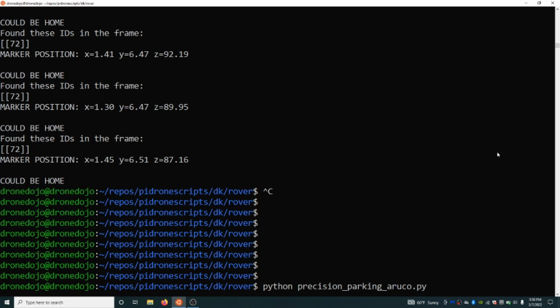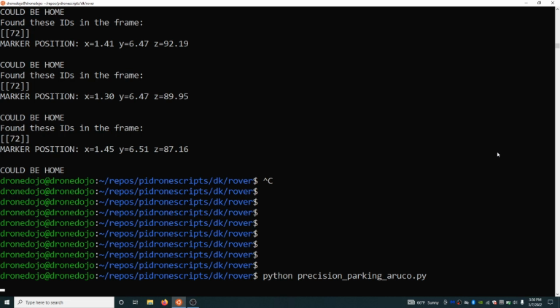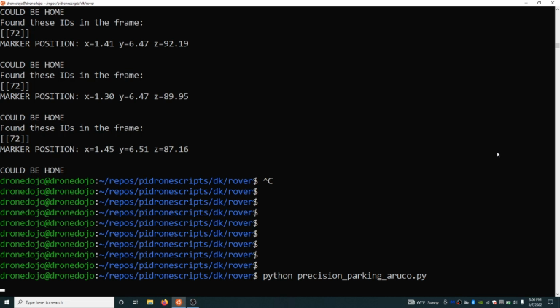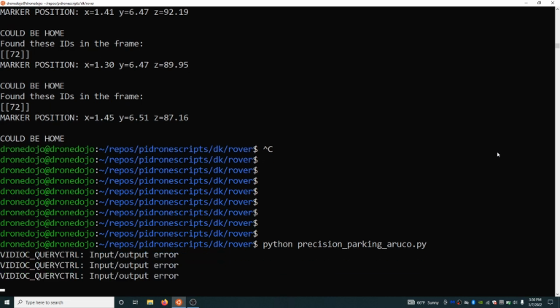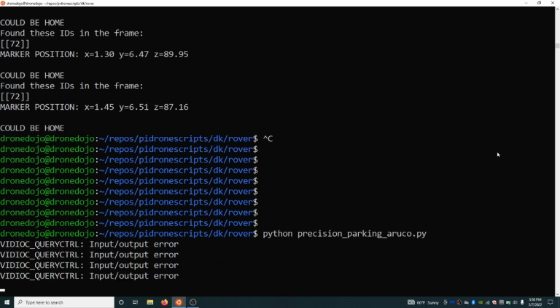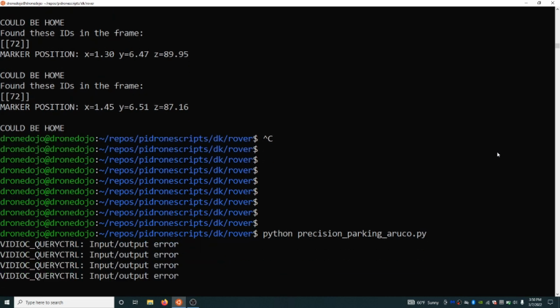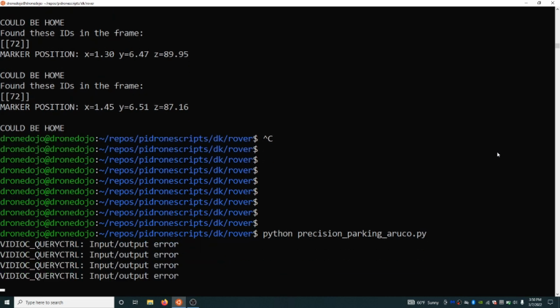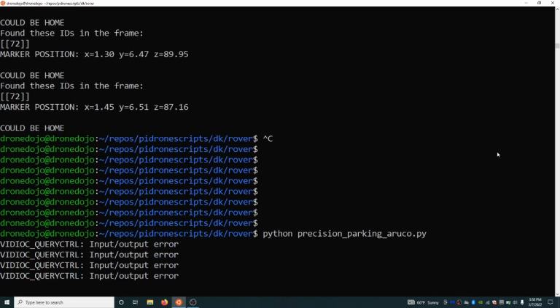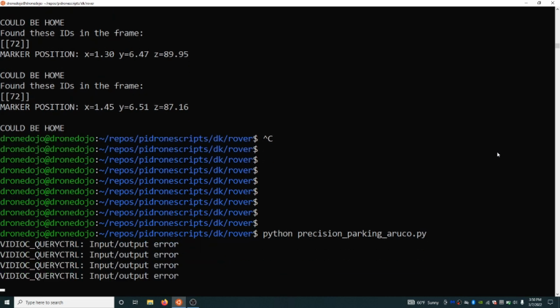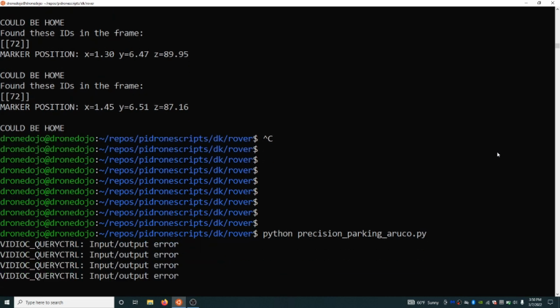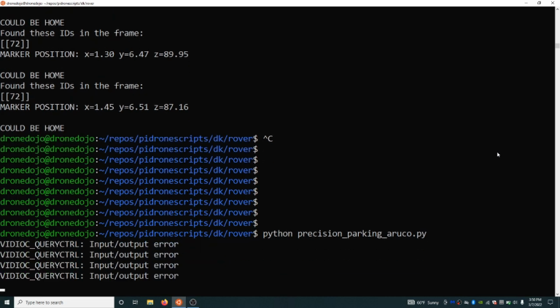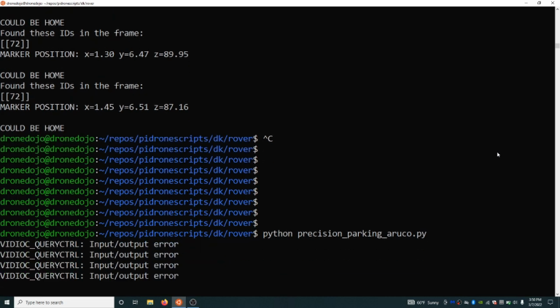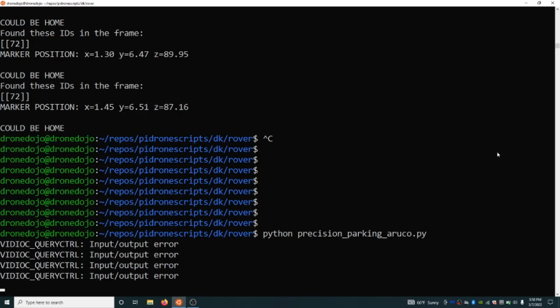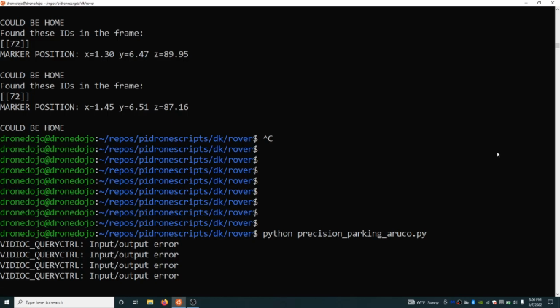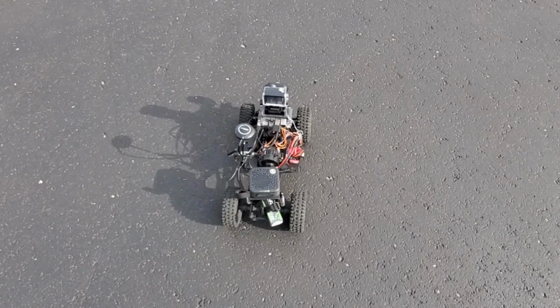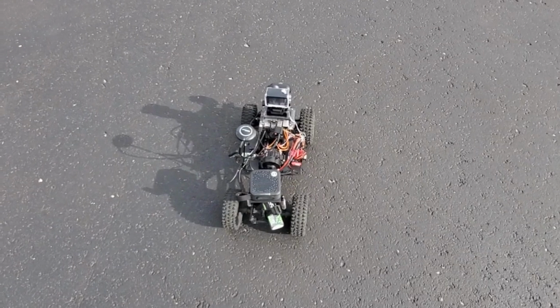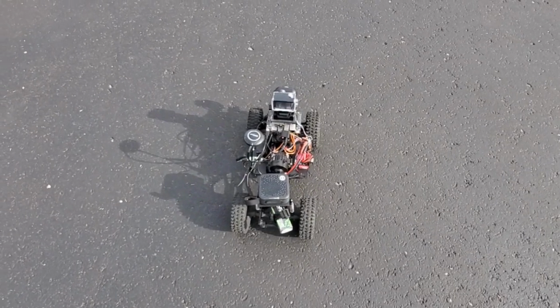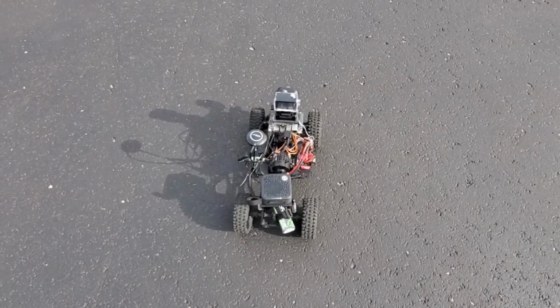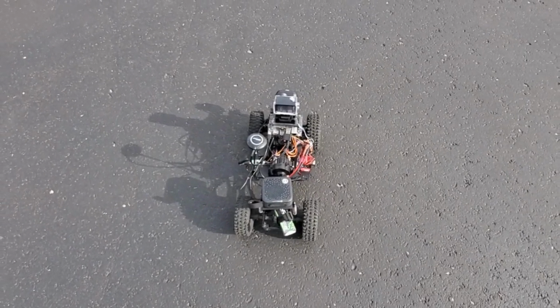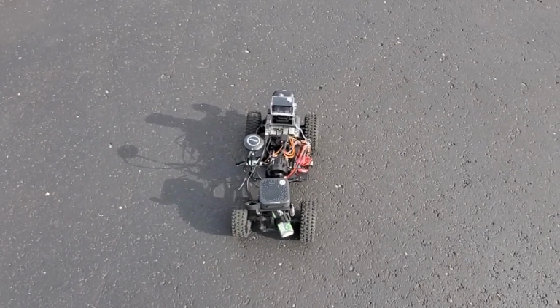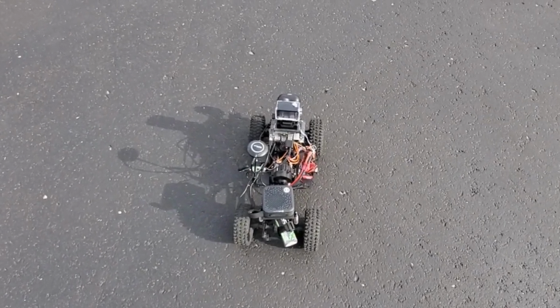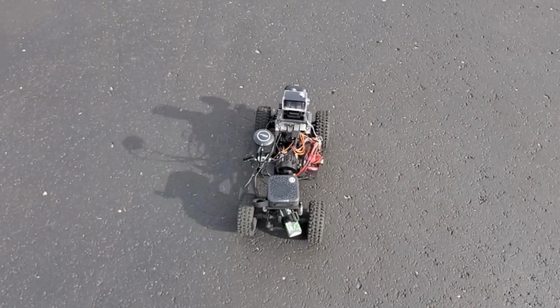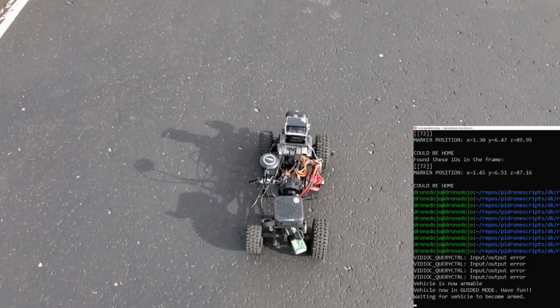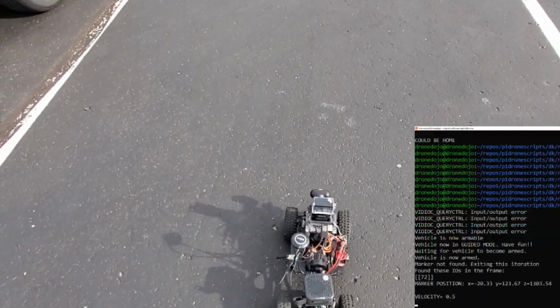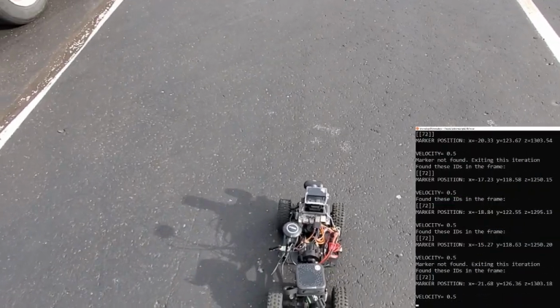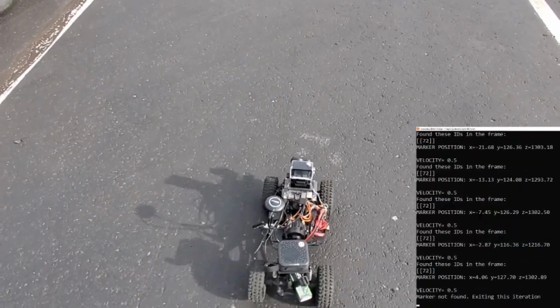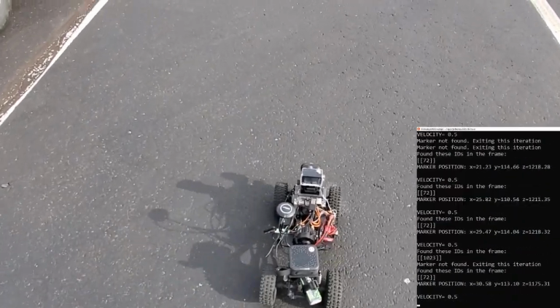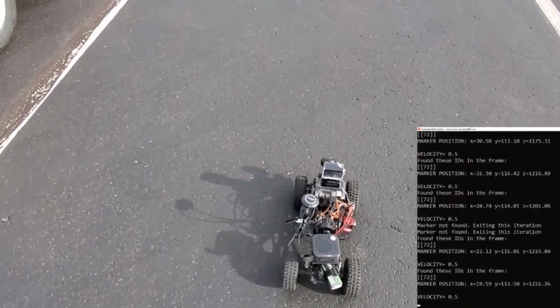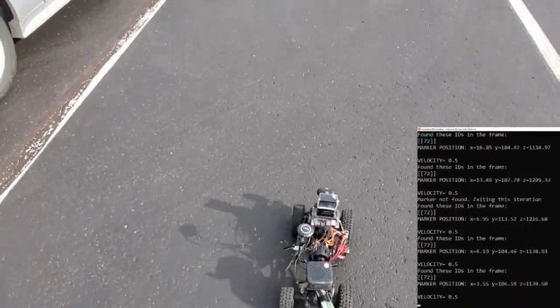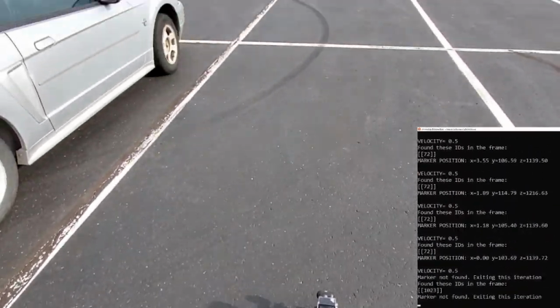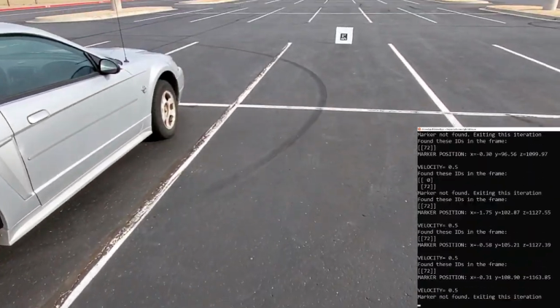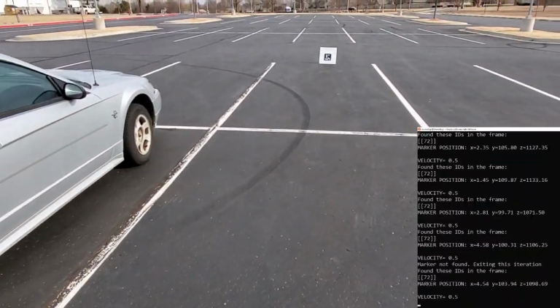I'm going to run precision parking ArUco, and then we'll see what she does. I heard the beep, so it's now armed, and it's rolling at about 0.5 meters per second.